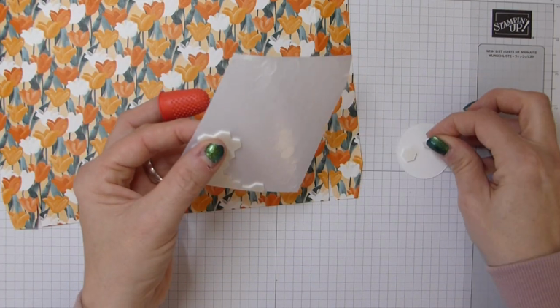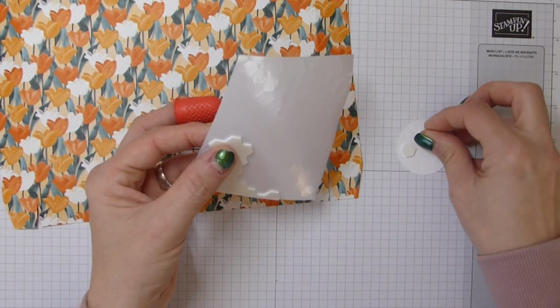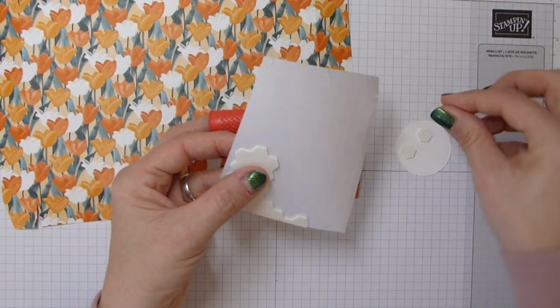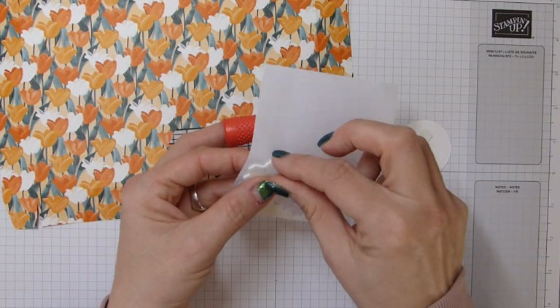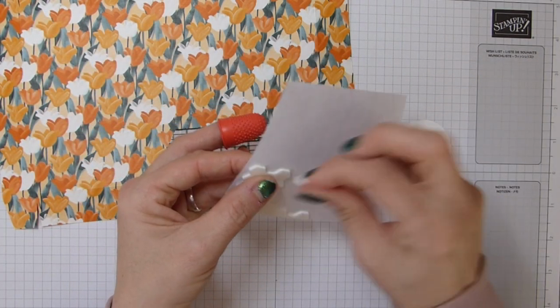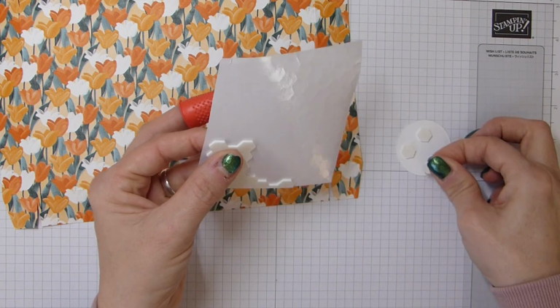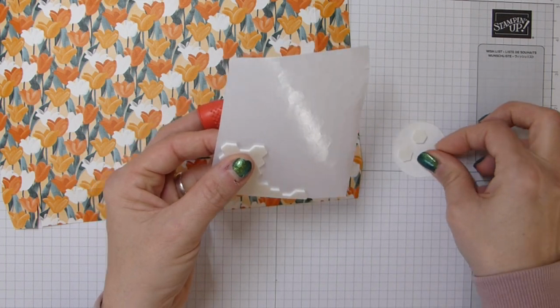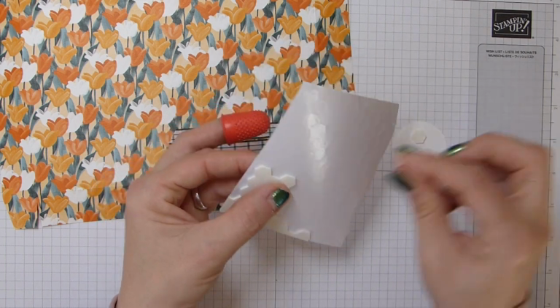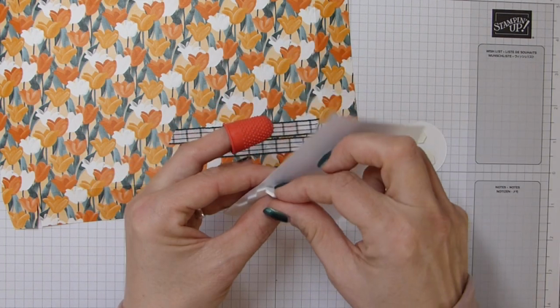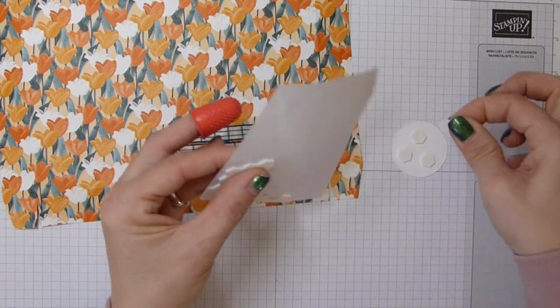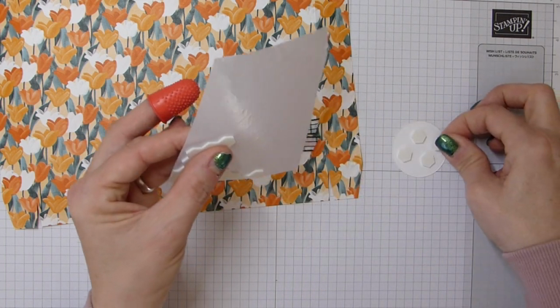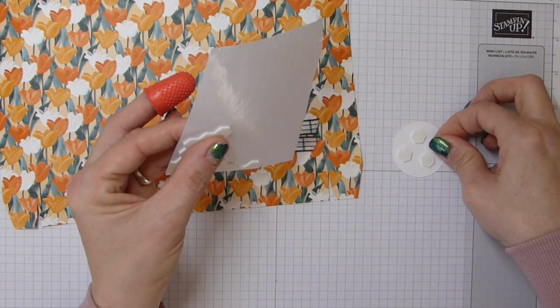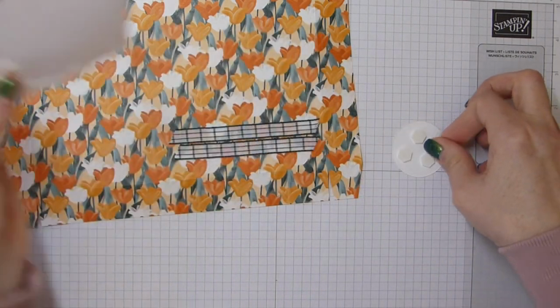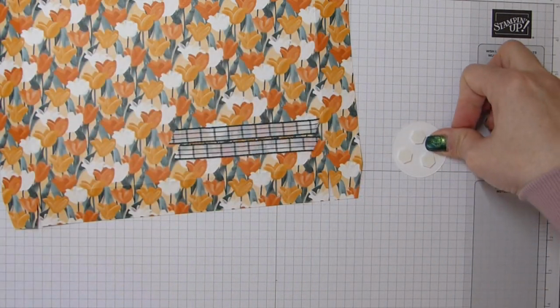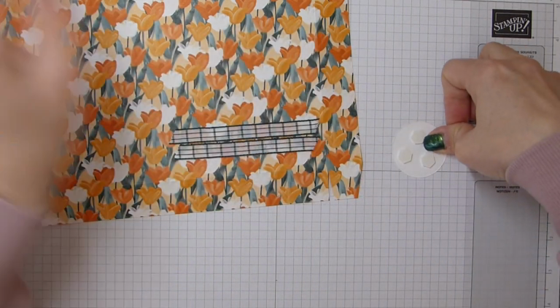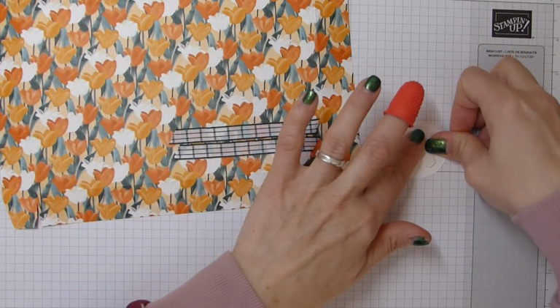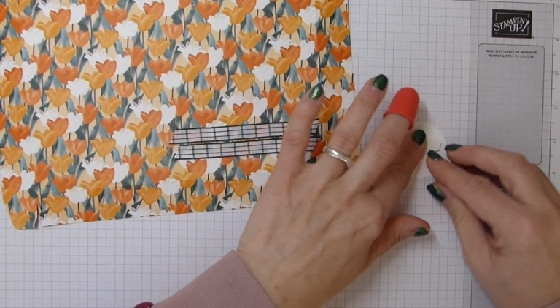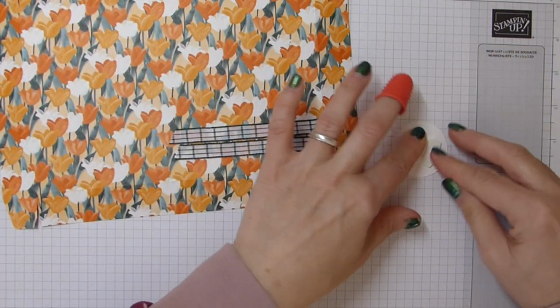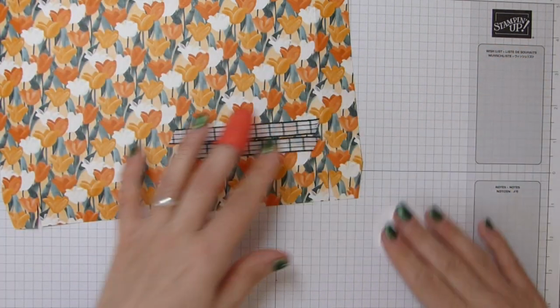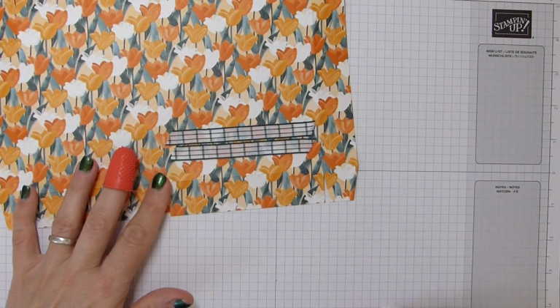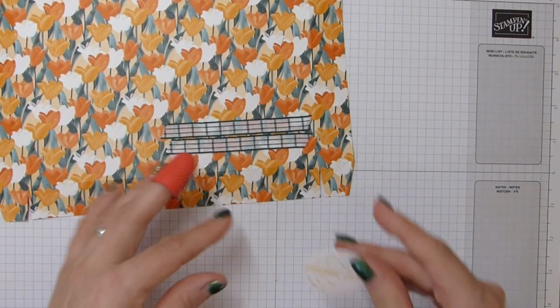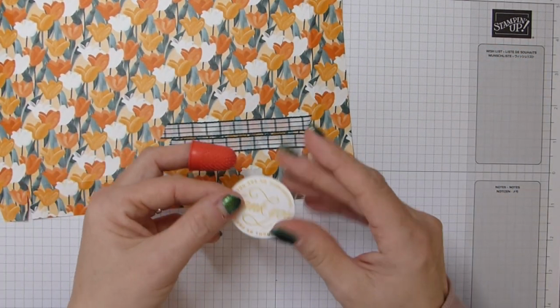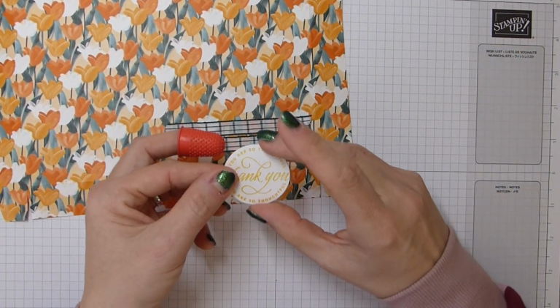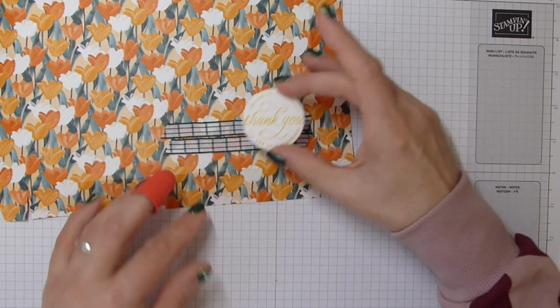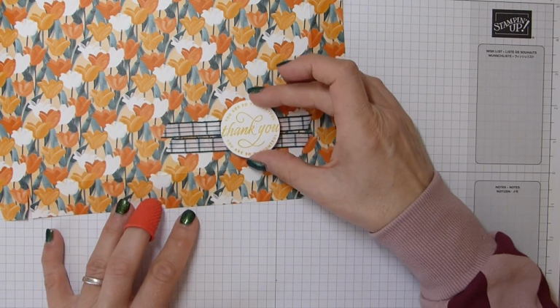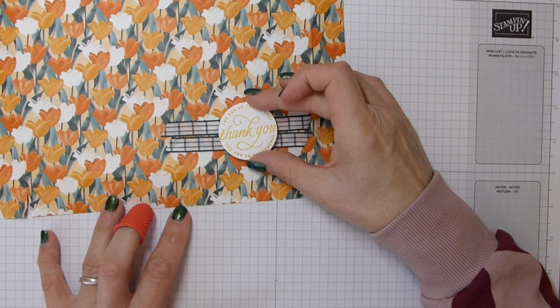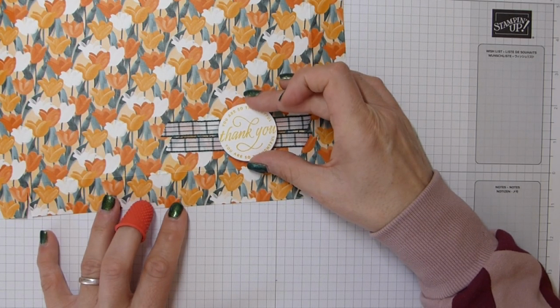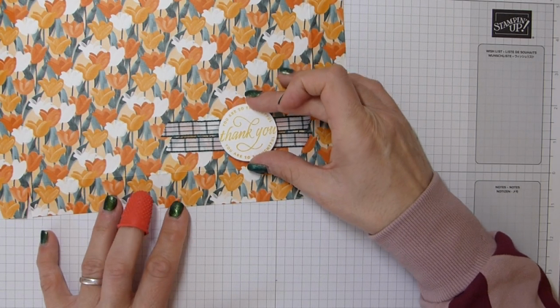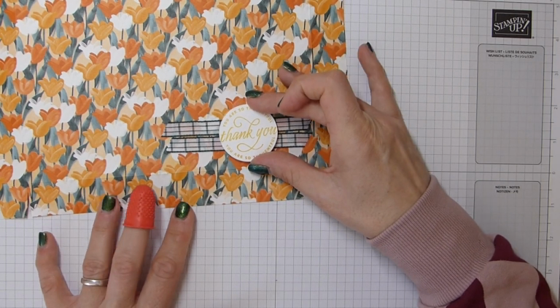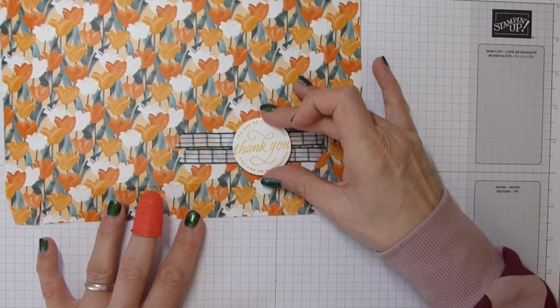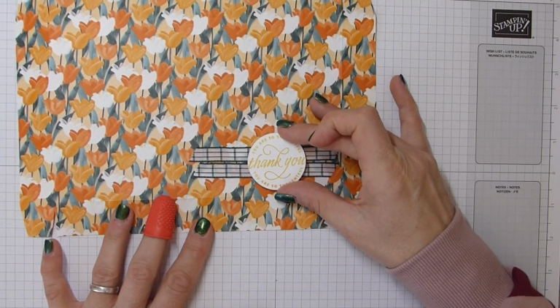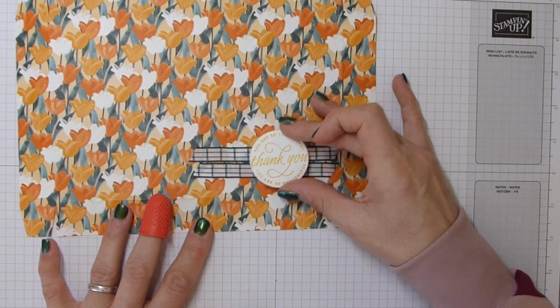That's my lovely sentiment, die cut out. I'm going to pop some dimensionals on the back ready. I think I probably used too many there, but that's okay — that will sit in the centre.